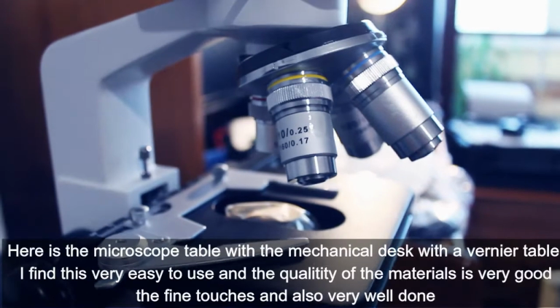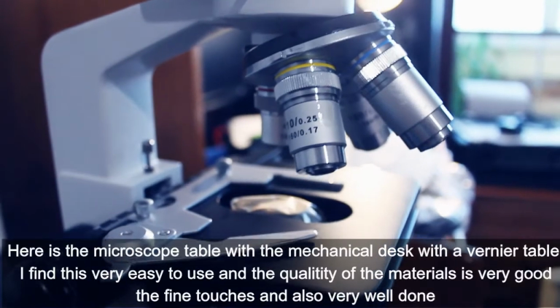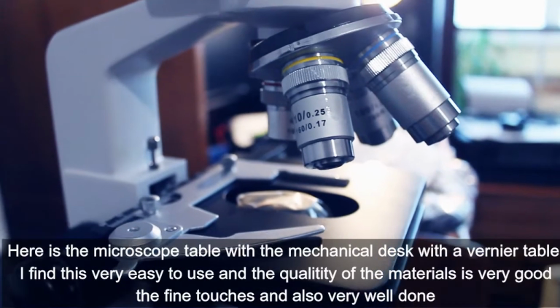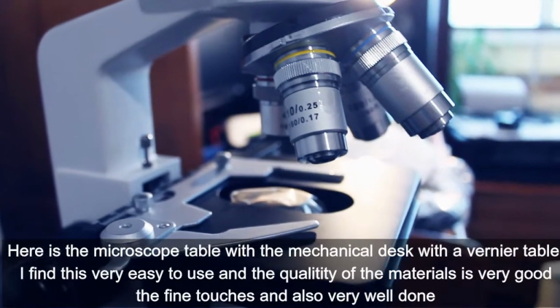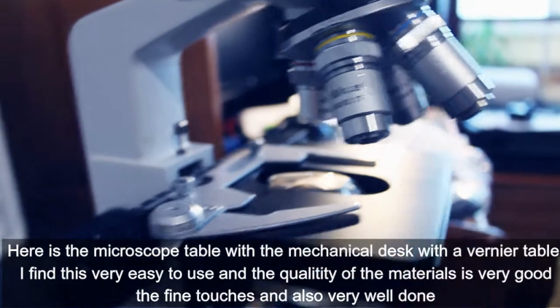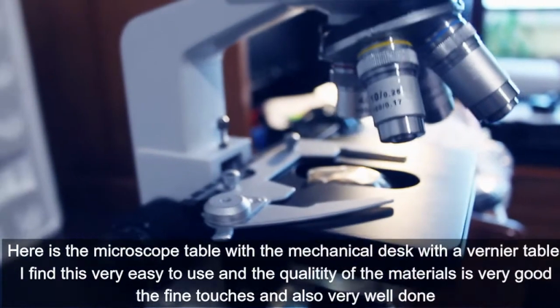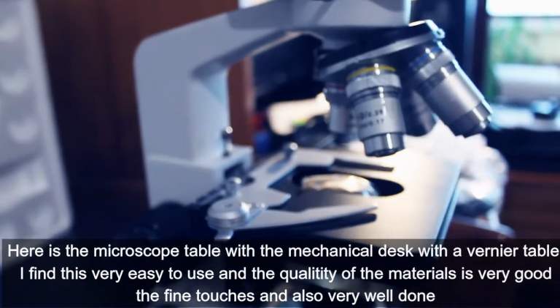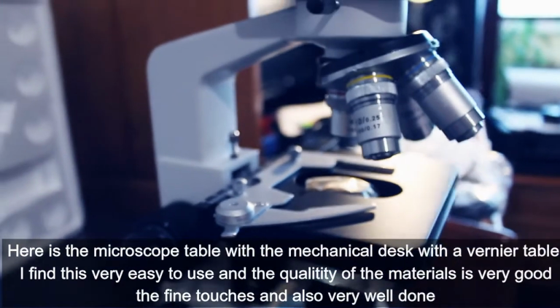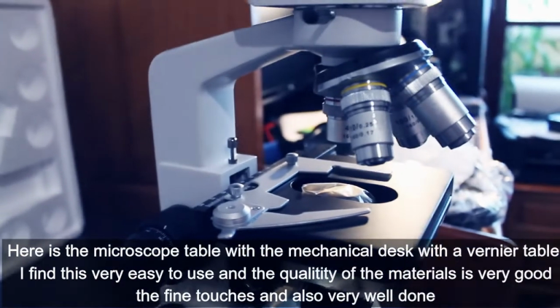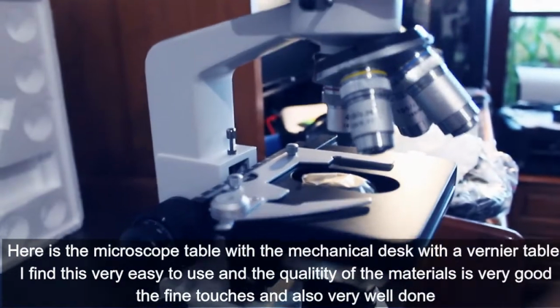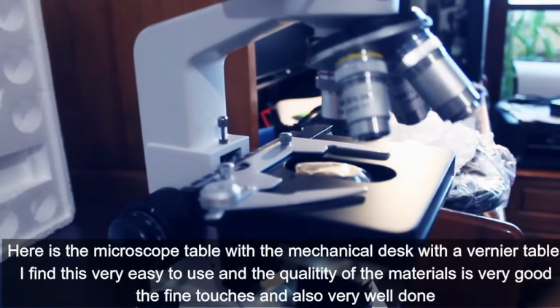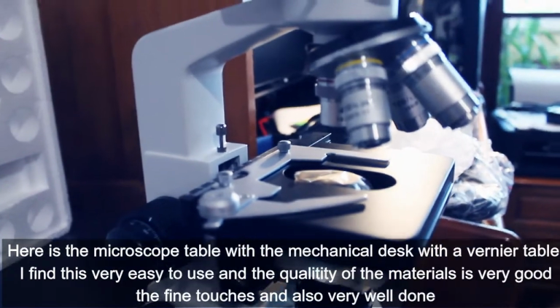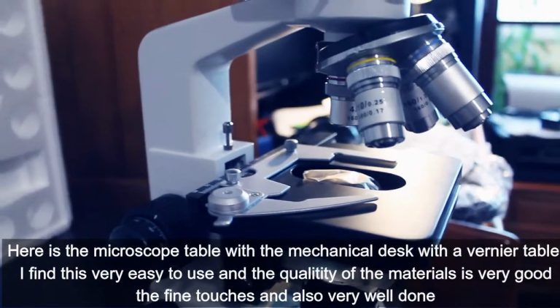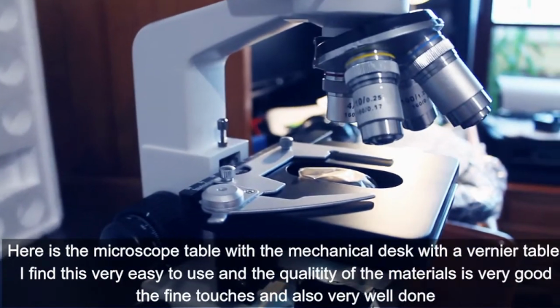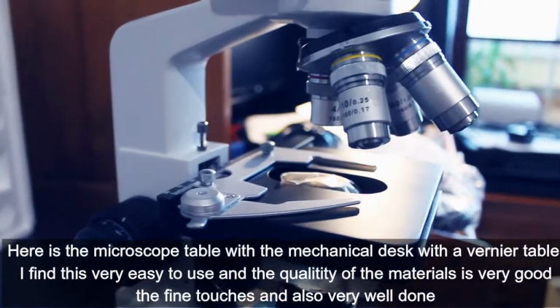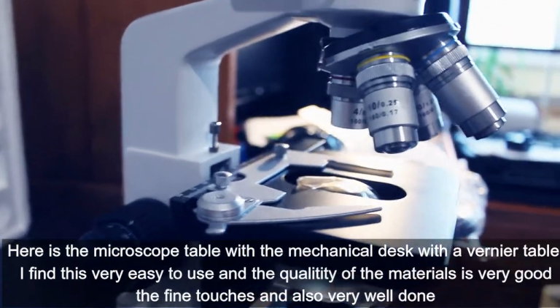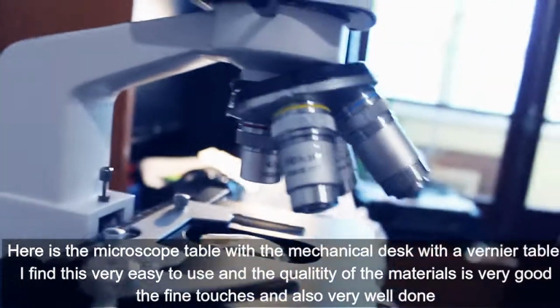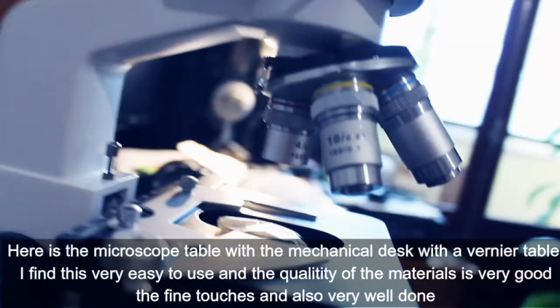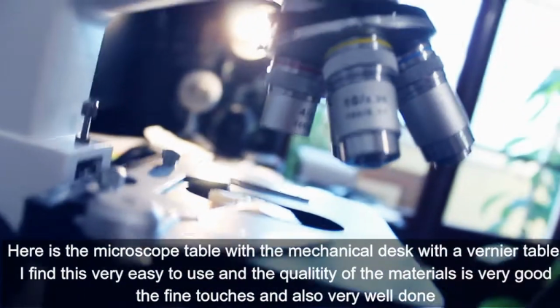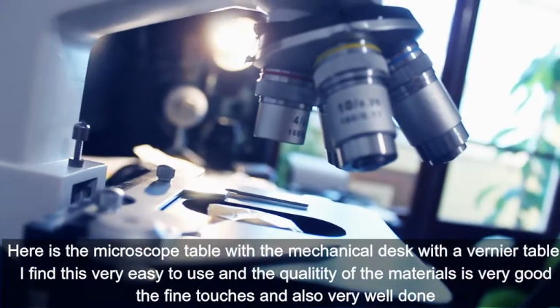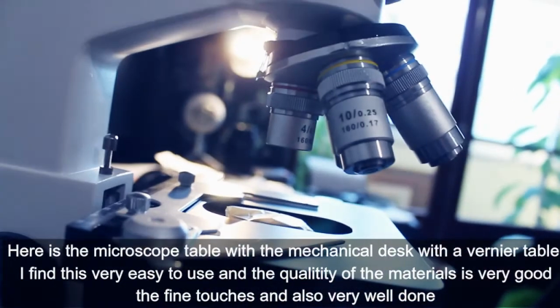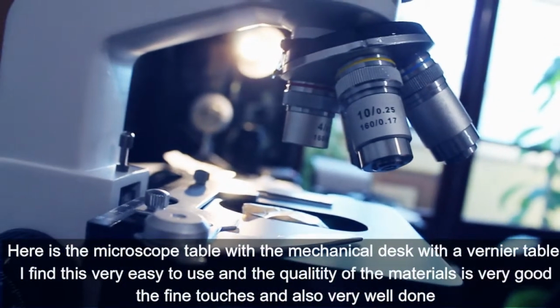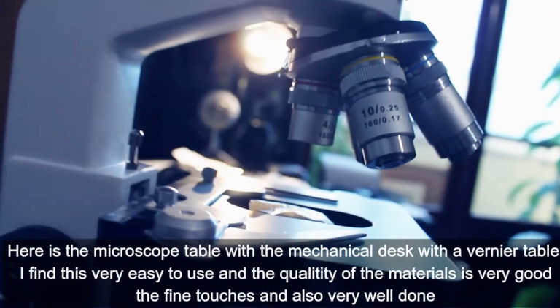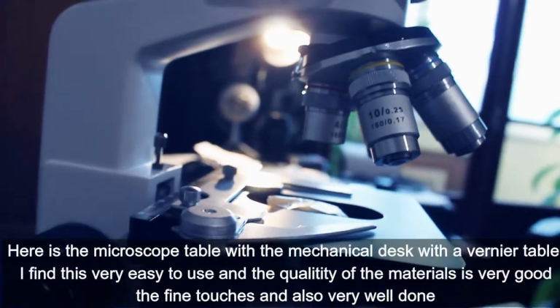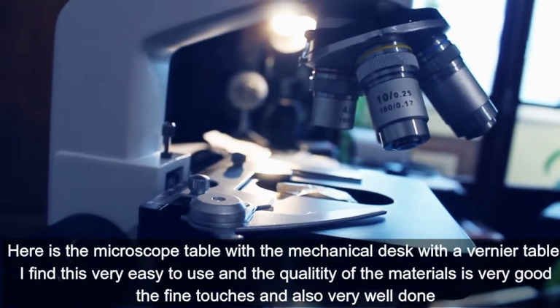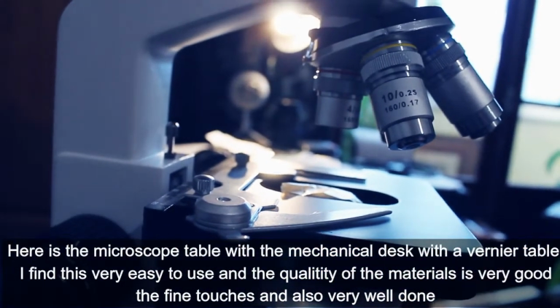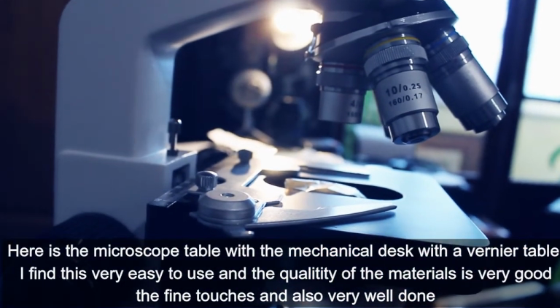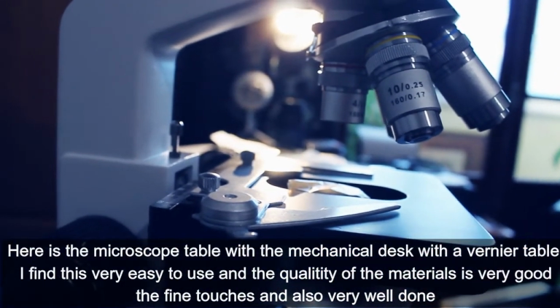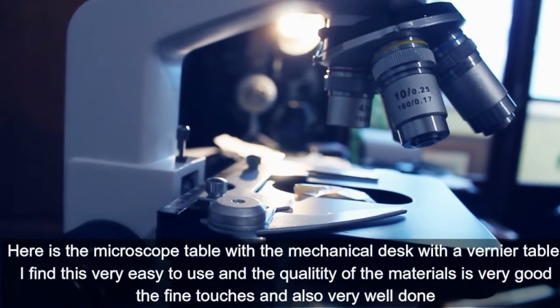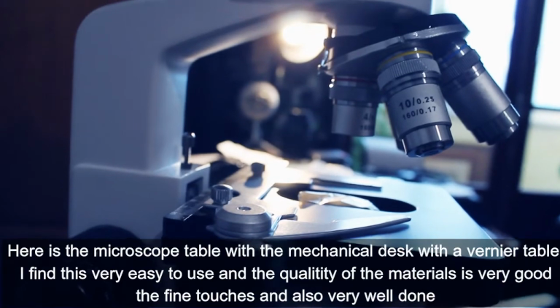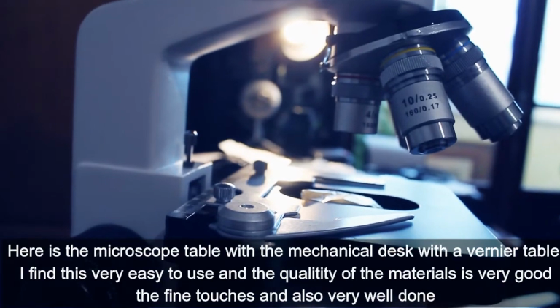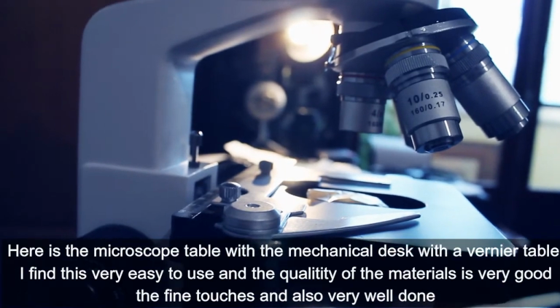Here is the microscope table with the mechanical stage. I find this very easy to use and the quality of the materials is very good. The fine touches are also very well done.